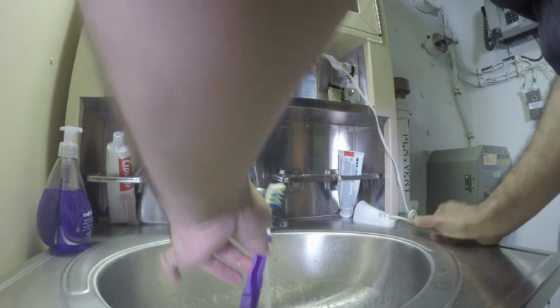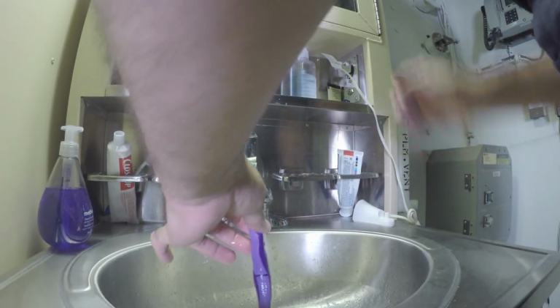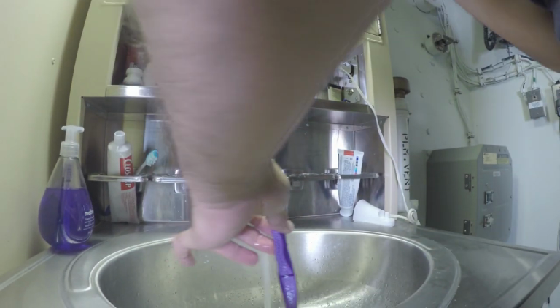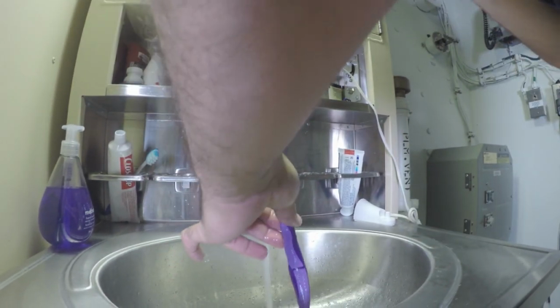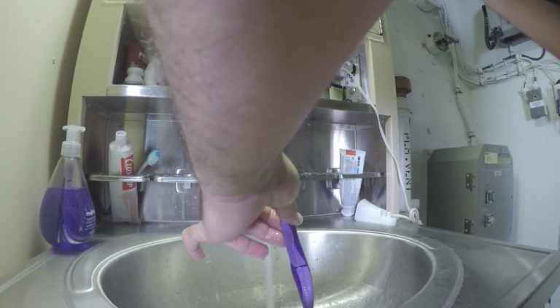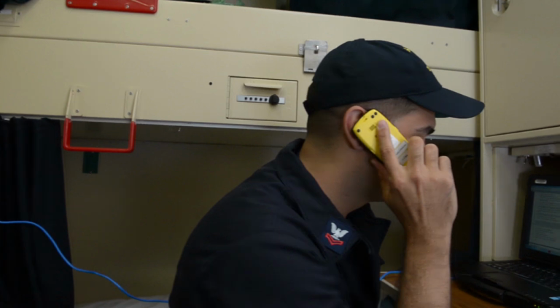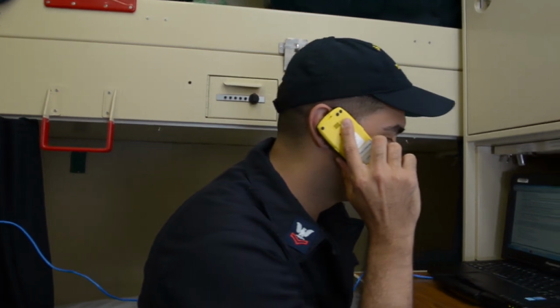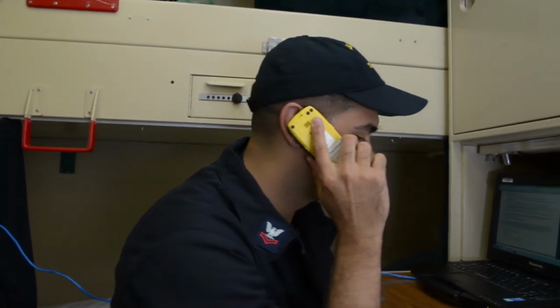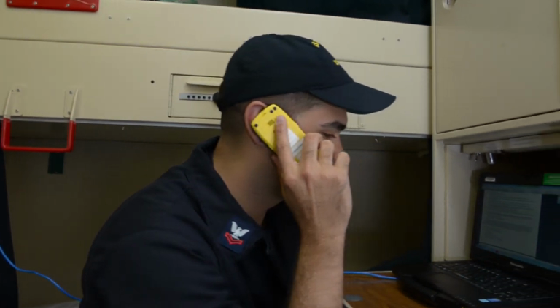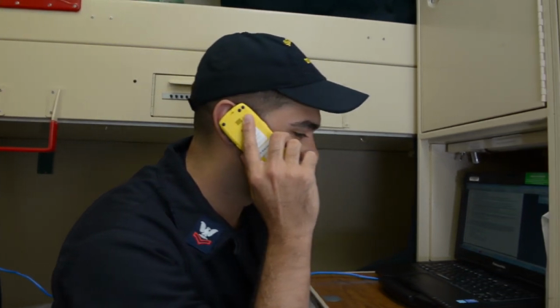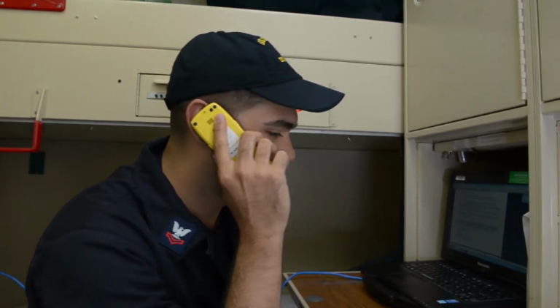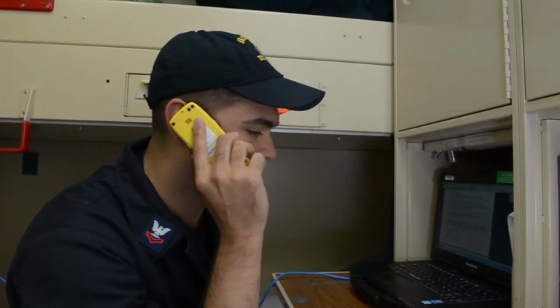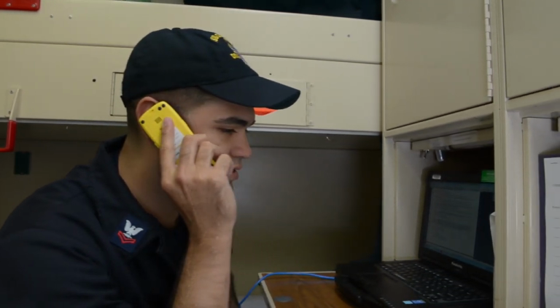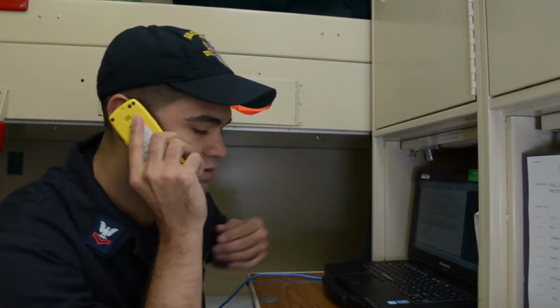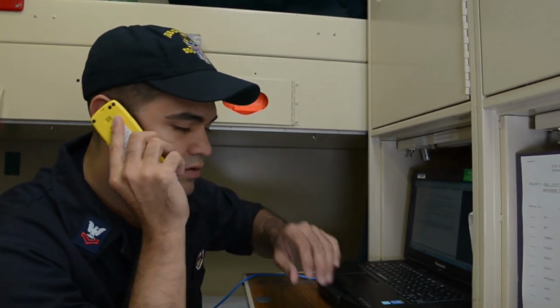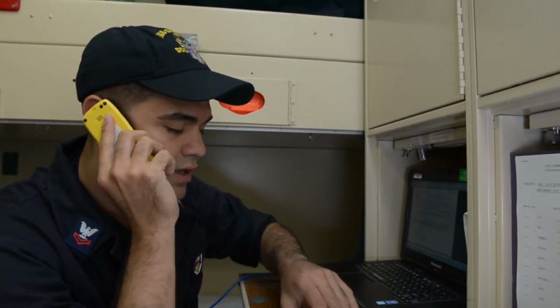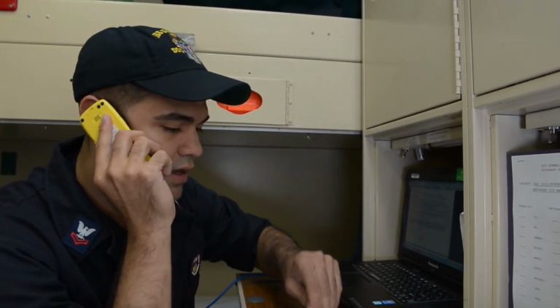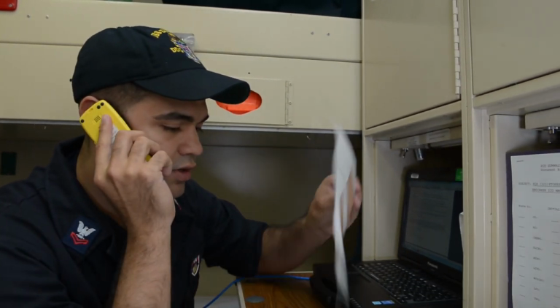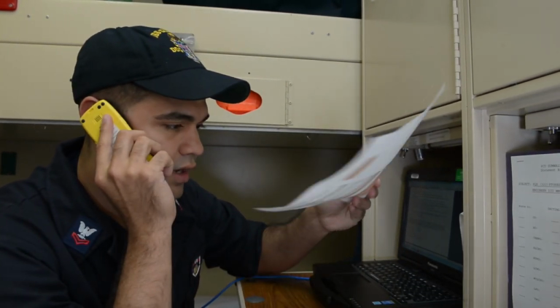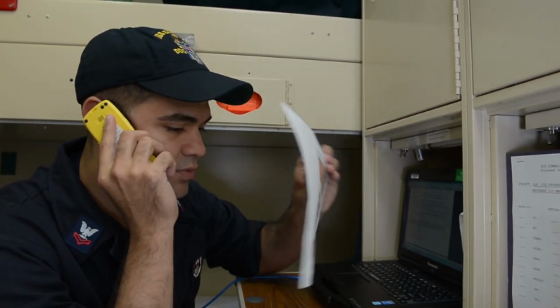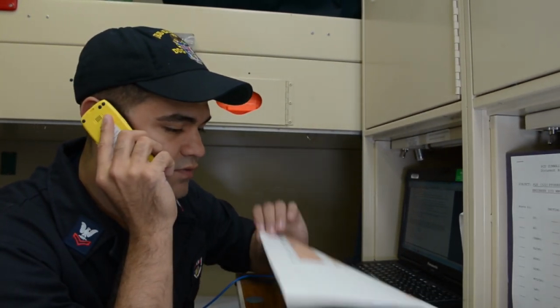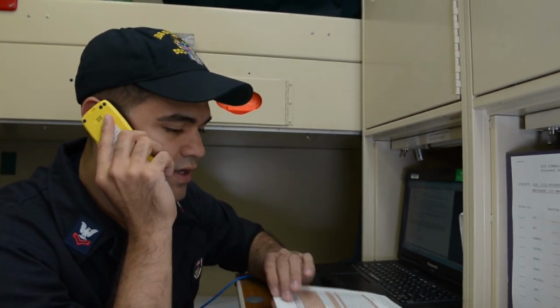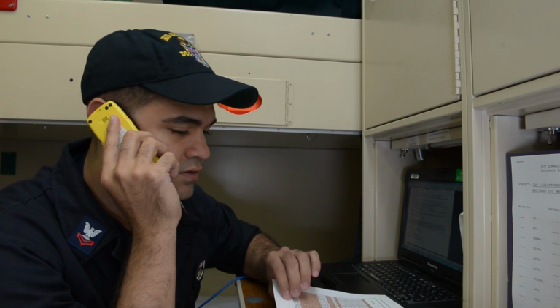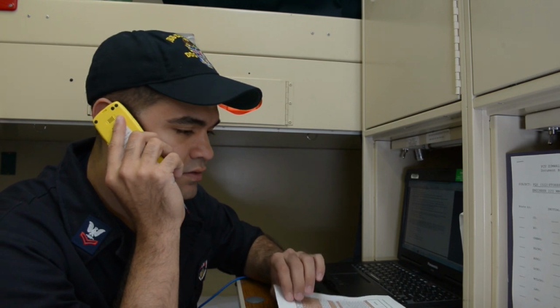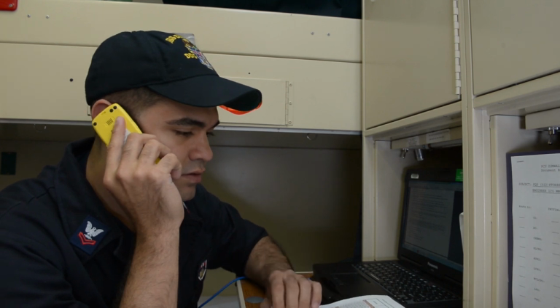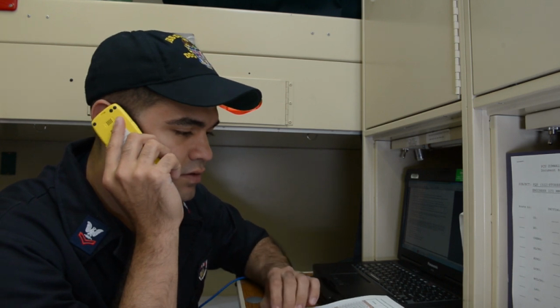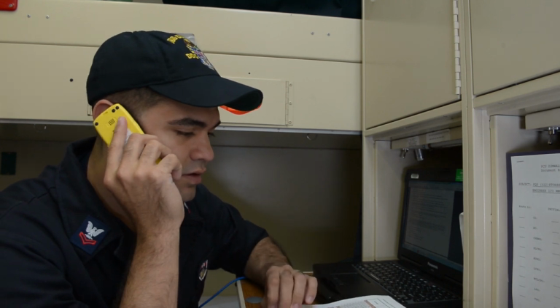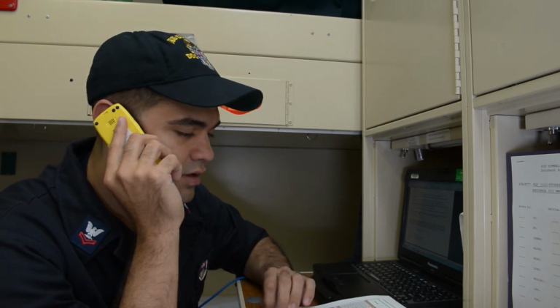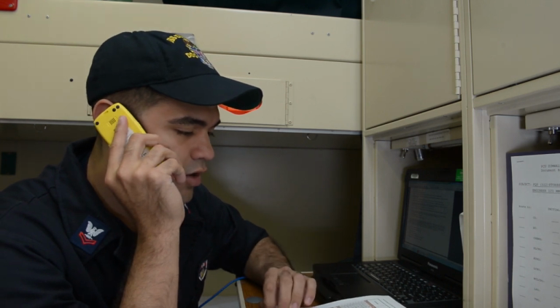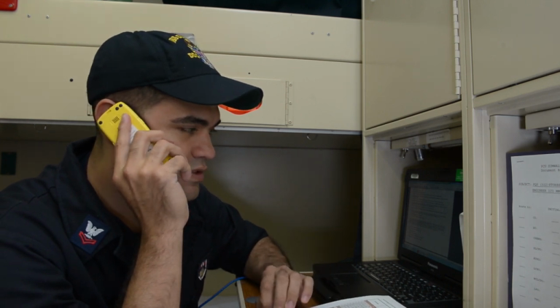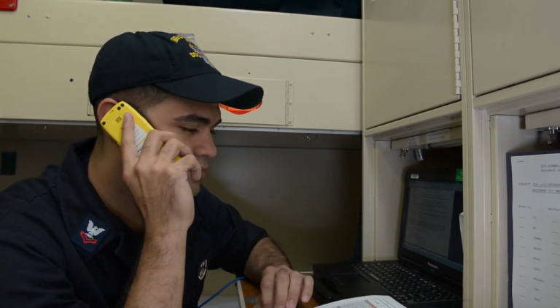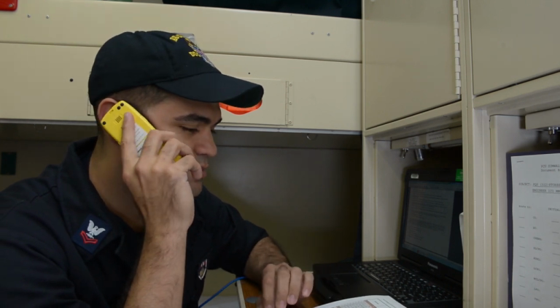To maximize efficiency, sailors are also equipped with cell phones. All of us E5 and above were issued little yellow cell phones to be able to communicate with one another.